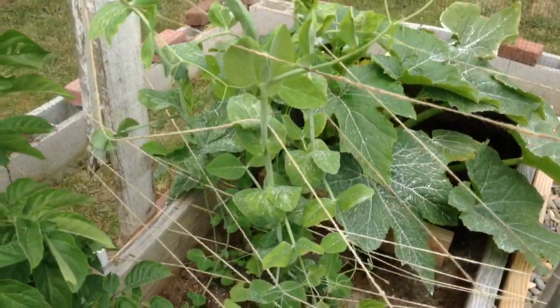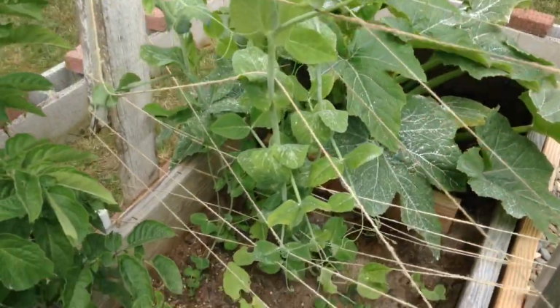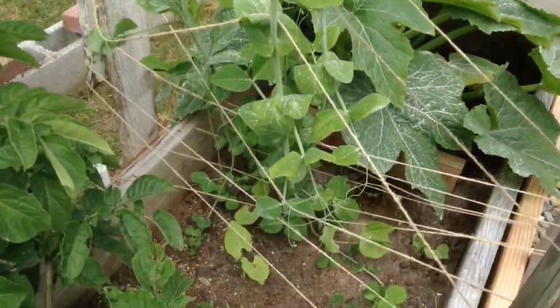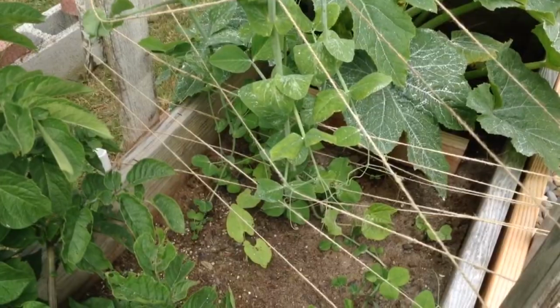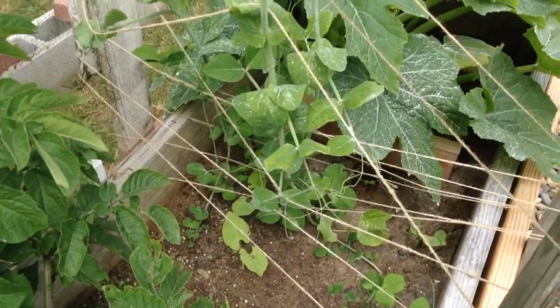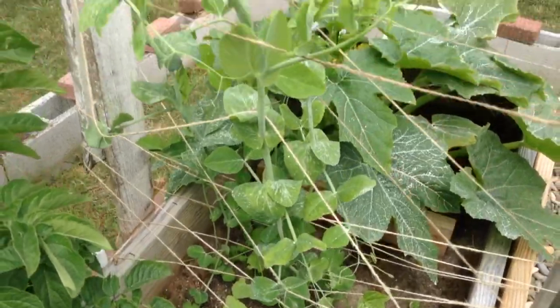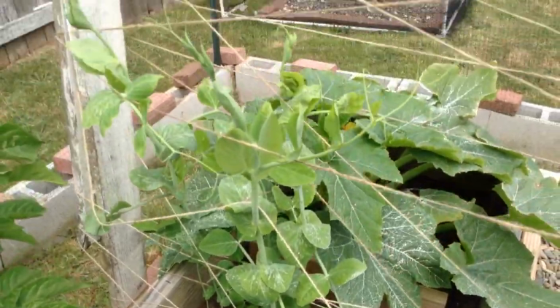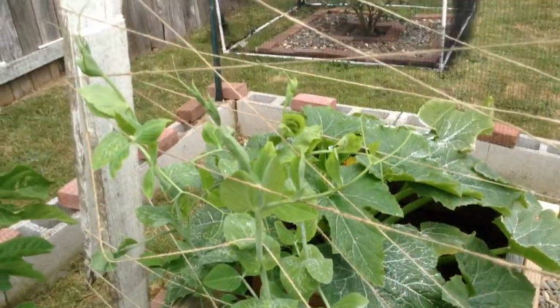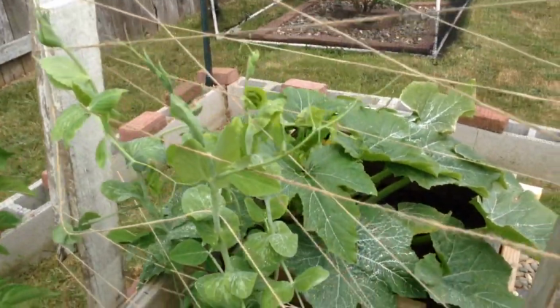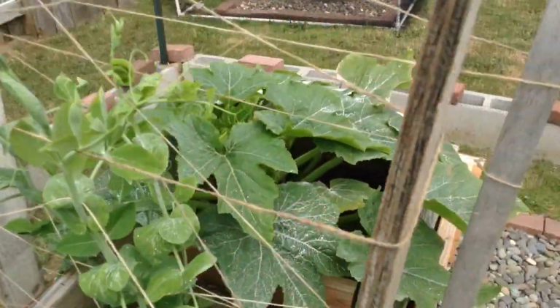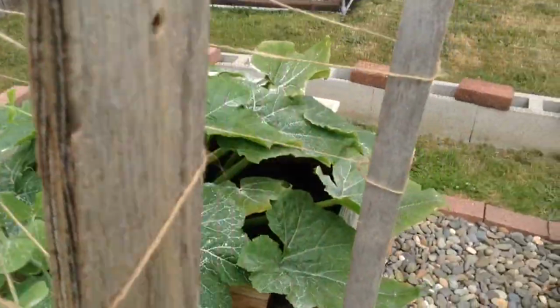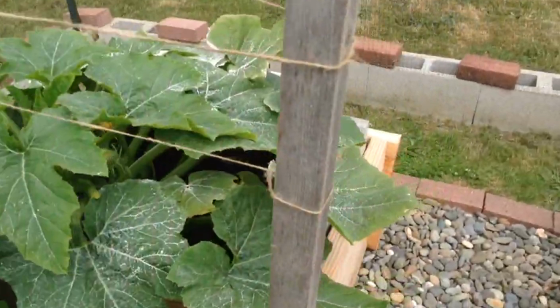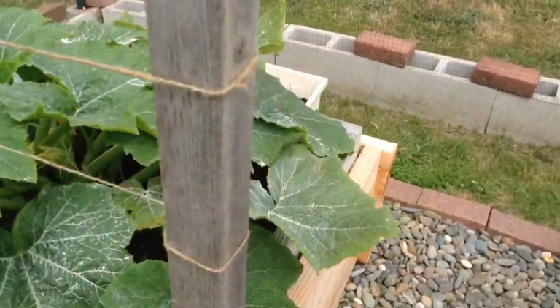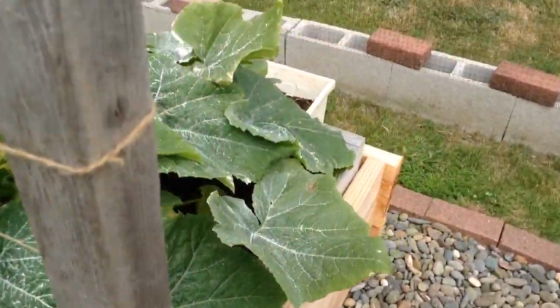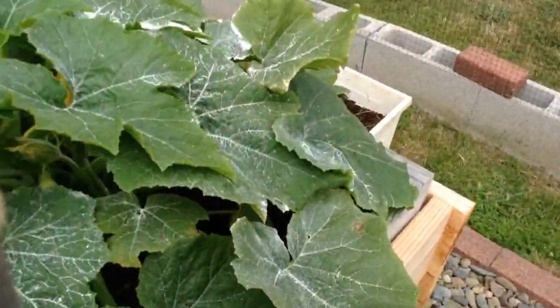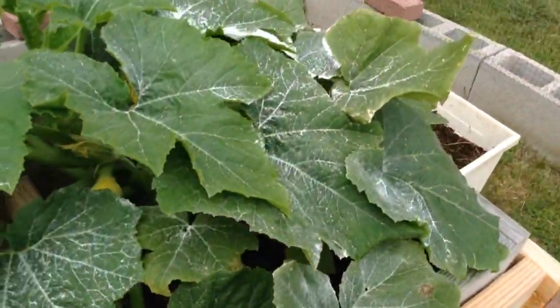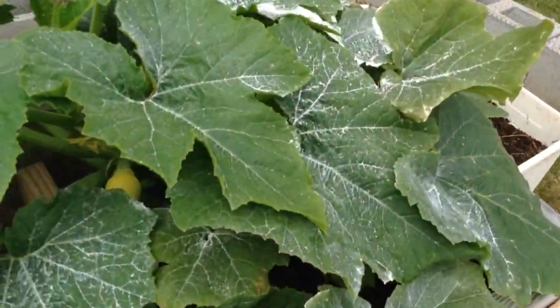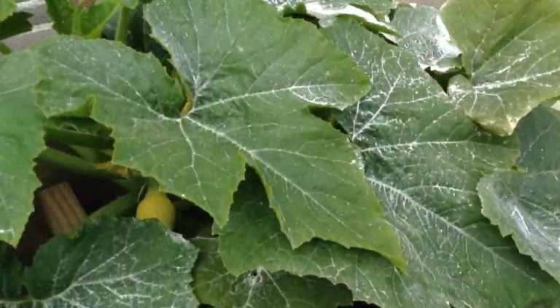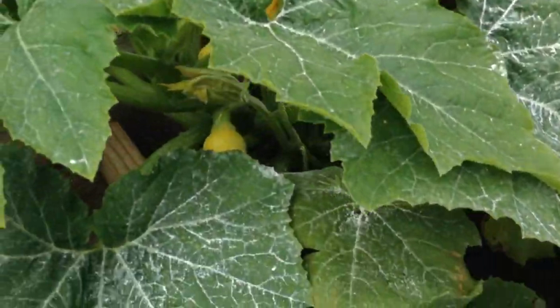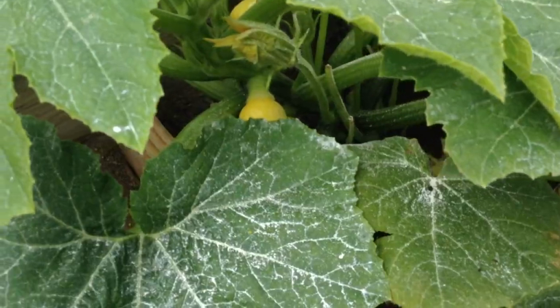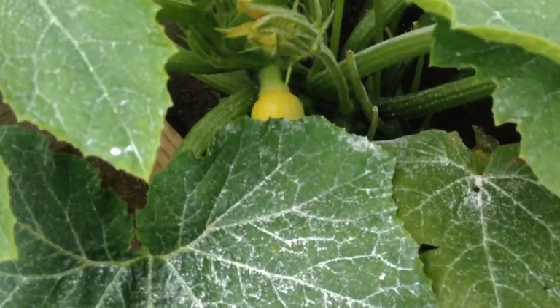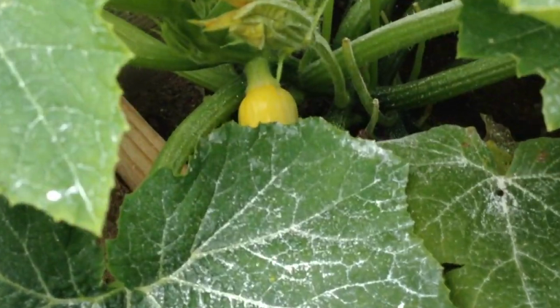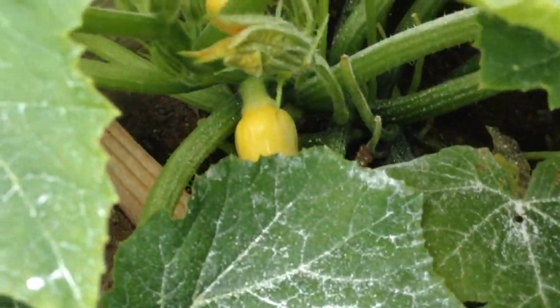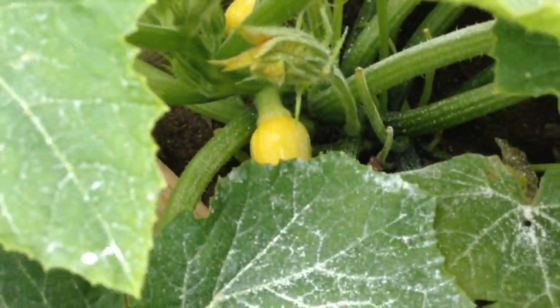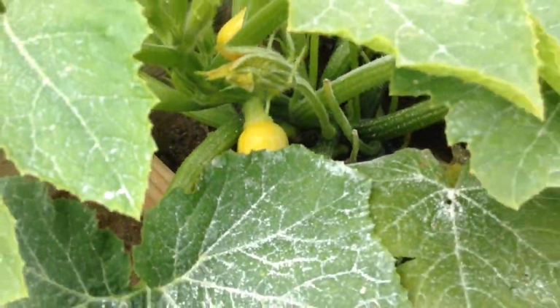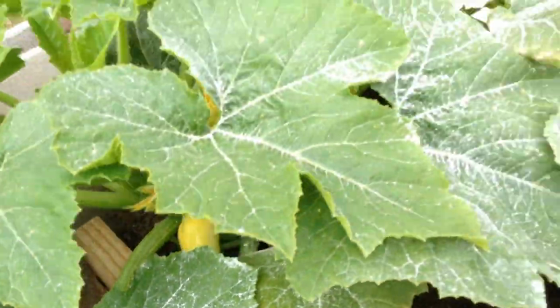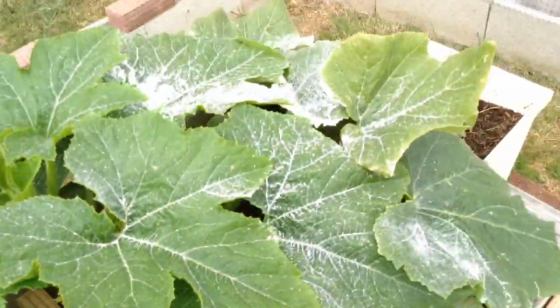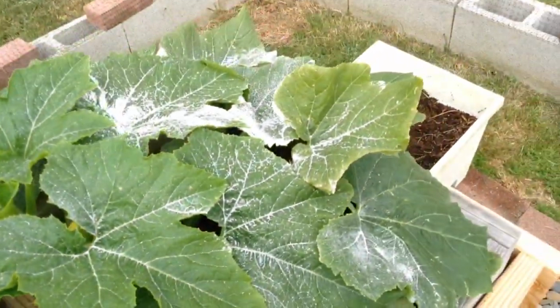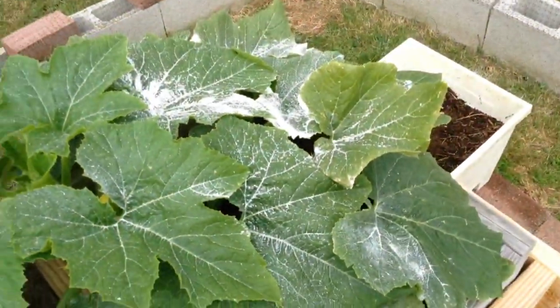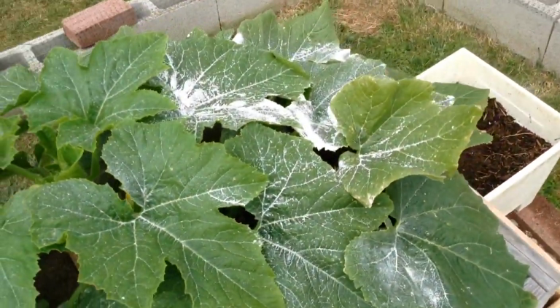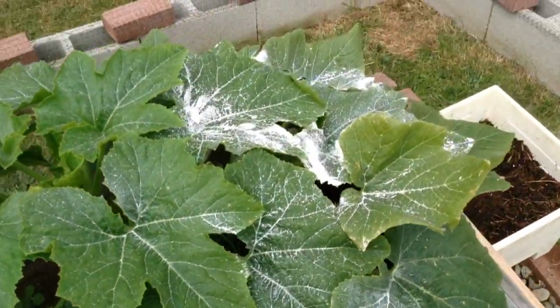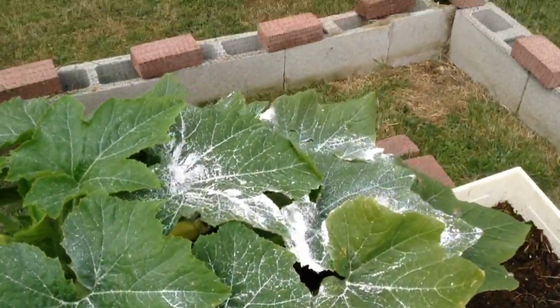We have peas growing here, climbing up. And another yellow squash plant — there's one right back in there. Thanks for watching.